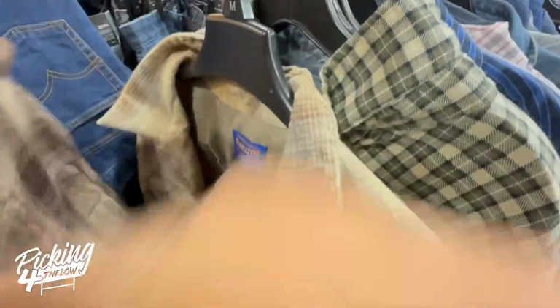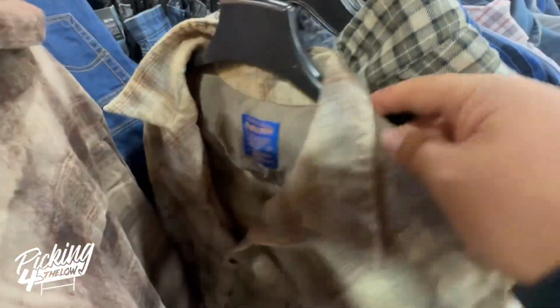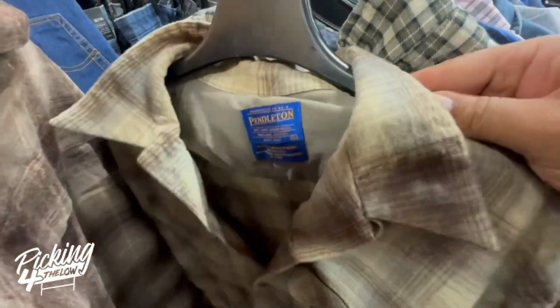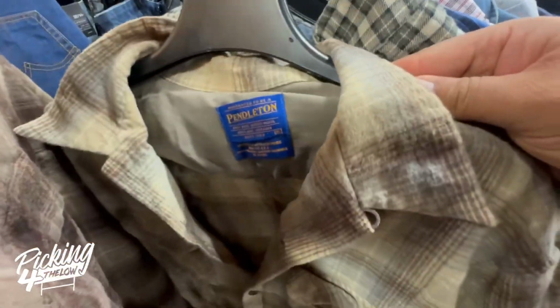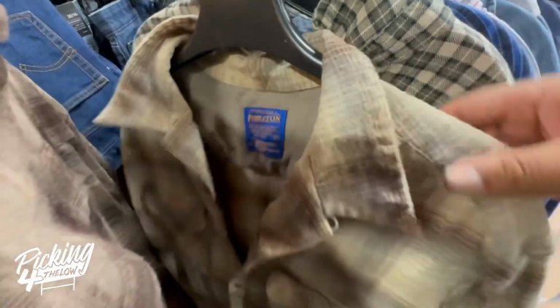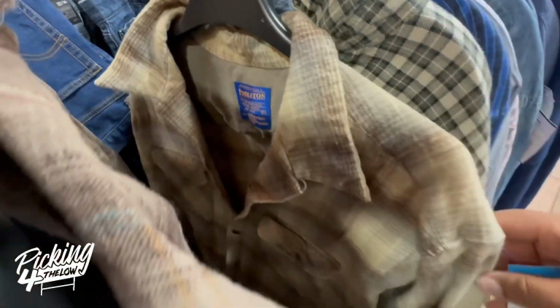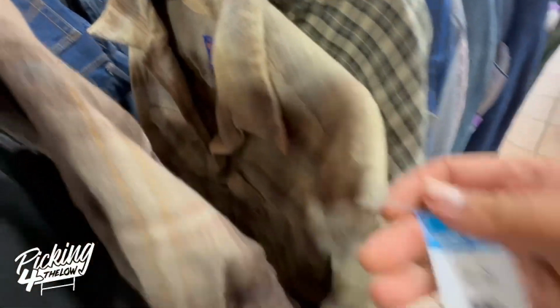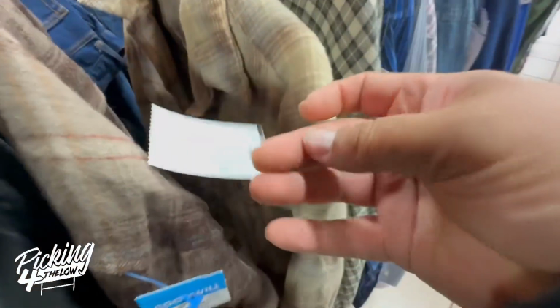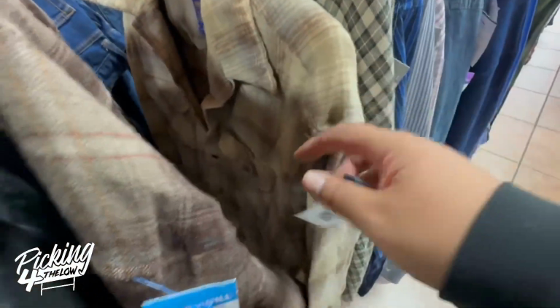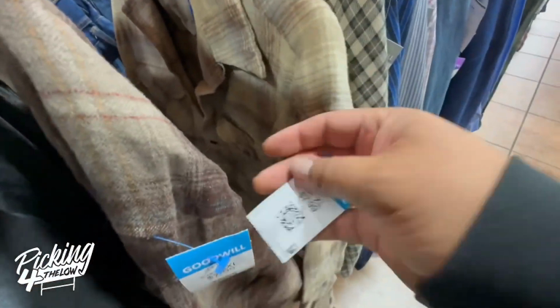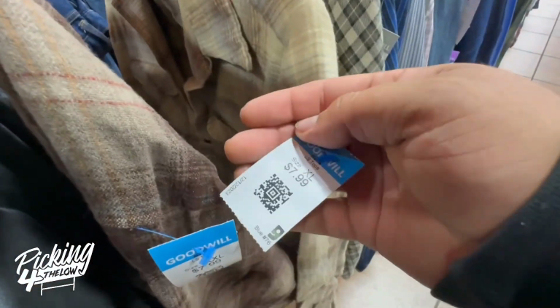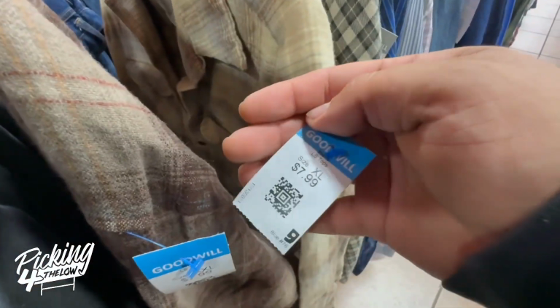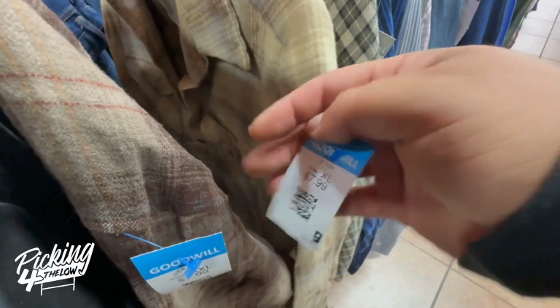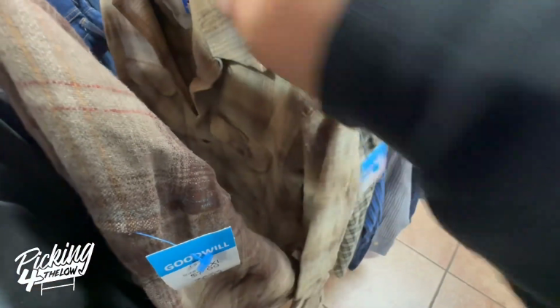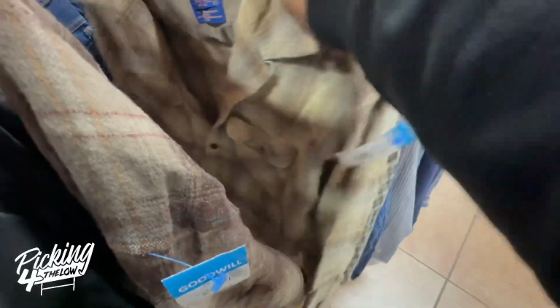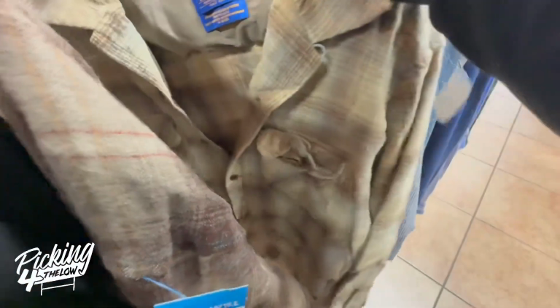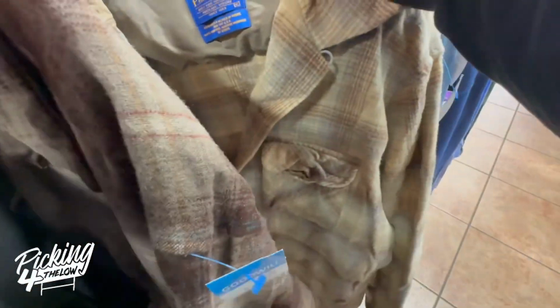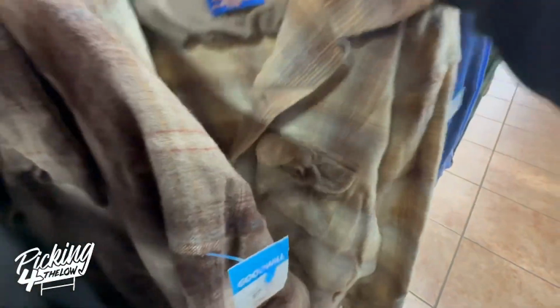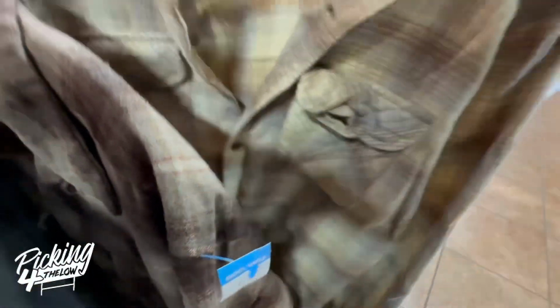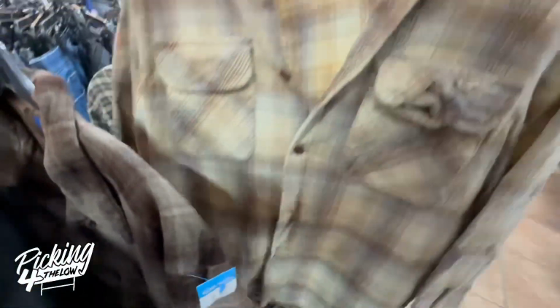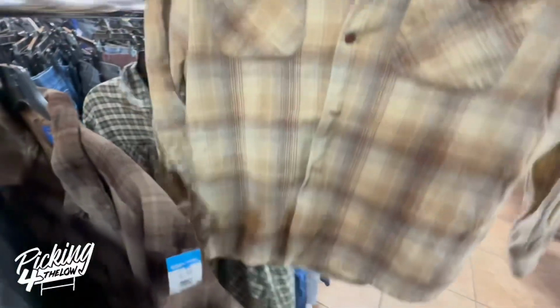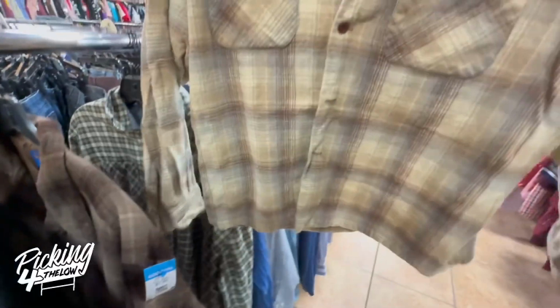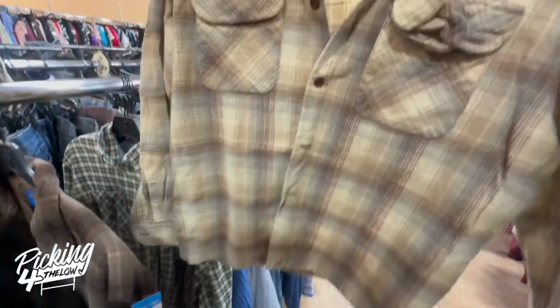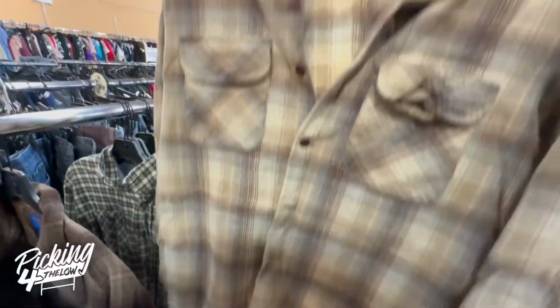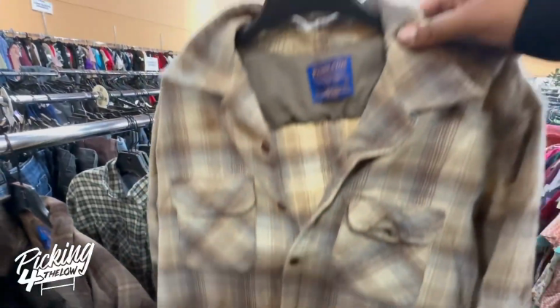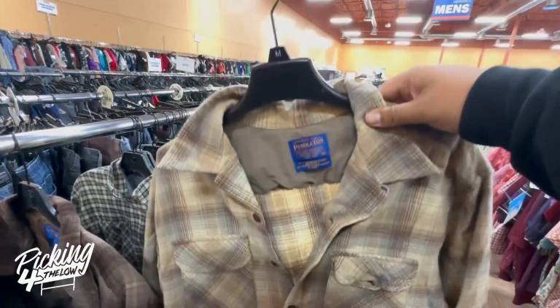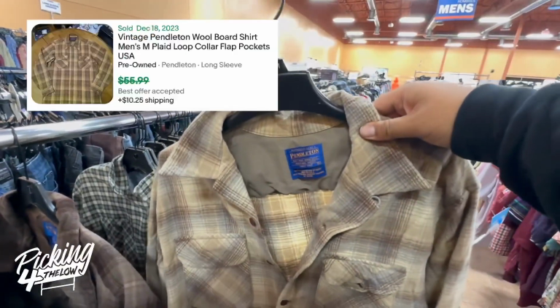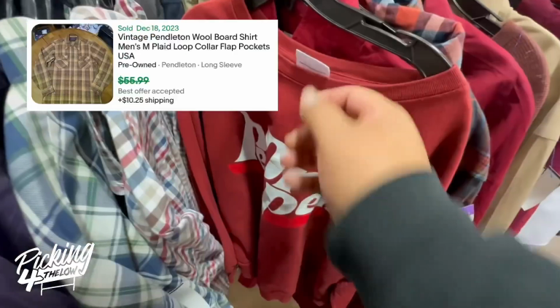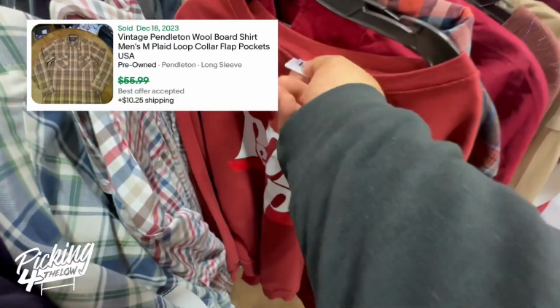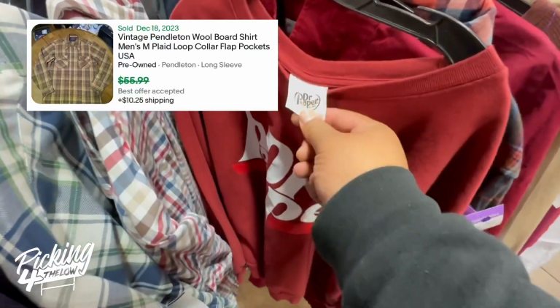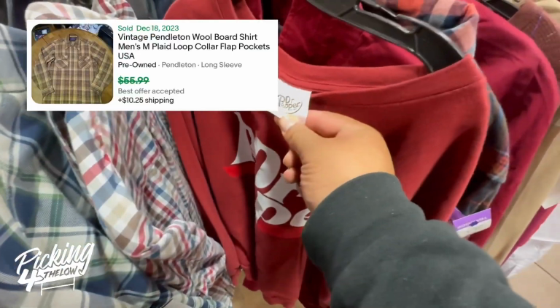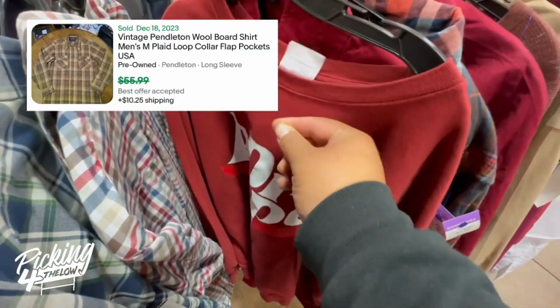And here's the find of the day — two Pendleton flannel shirts priced at $7.99. I've never seen these at a thrift store, so I picked them up. They should sell for around $50 to $60 each.